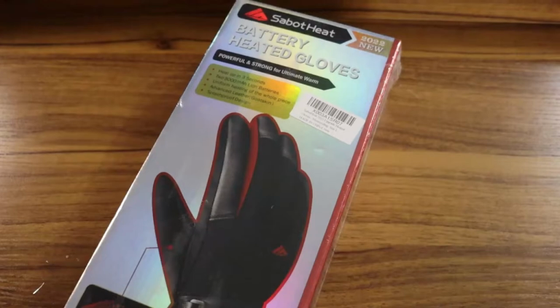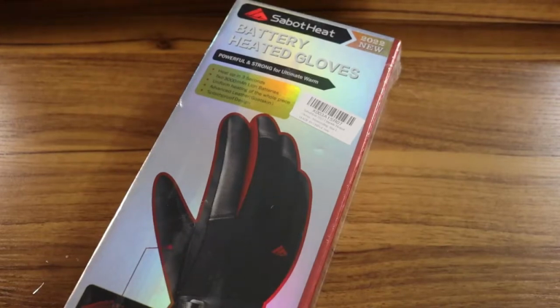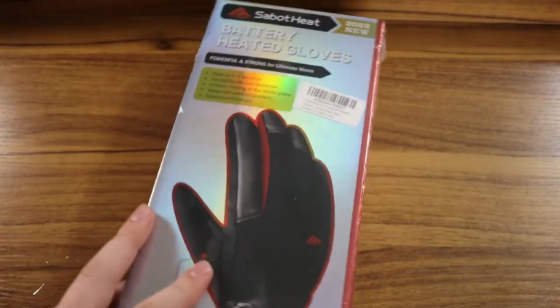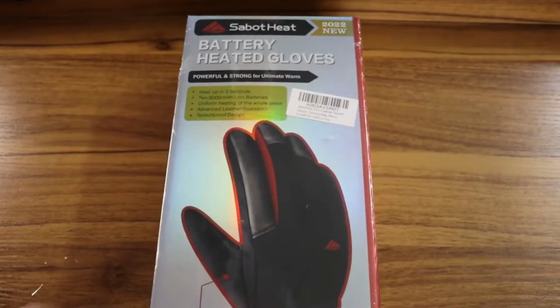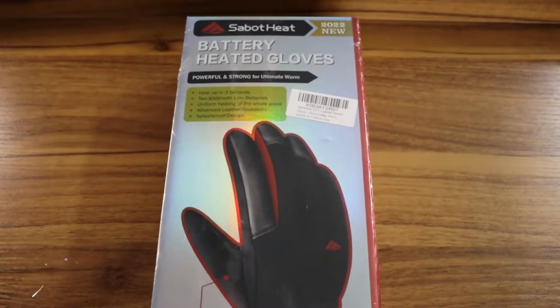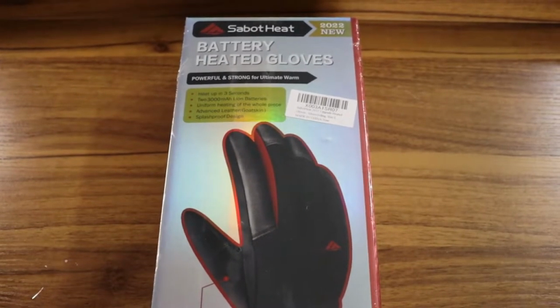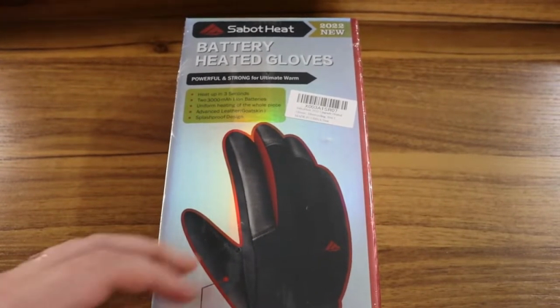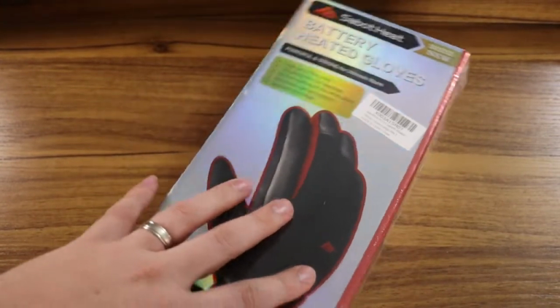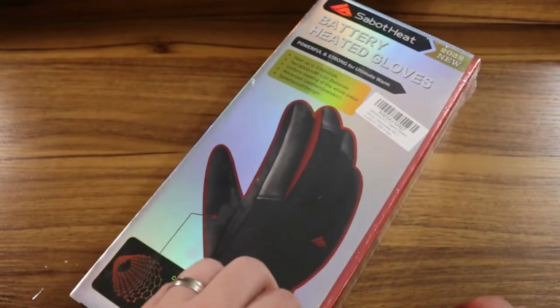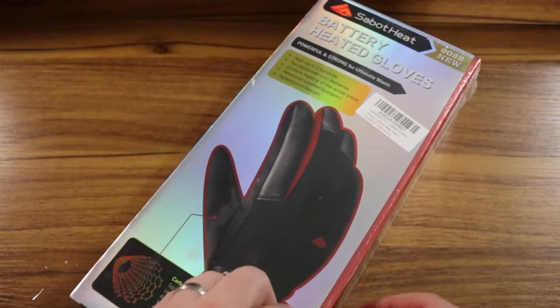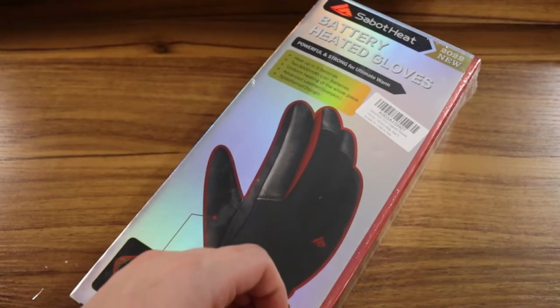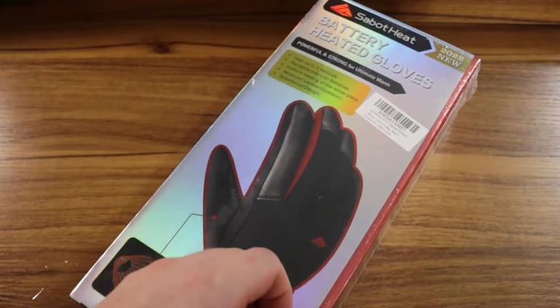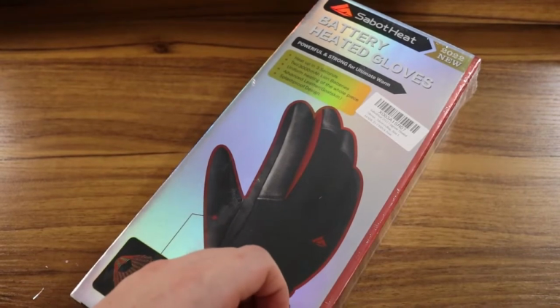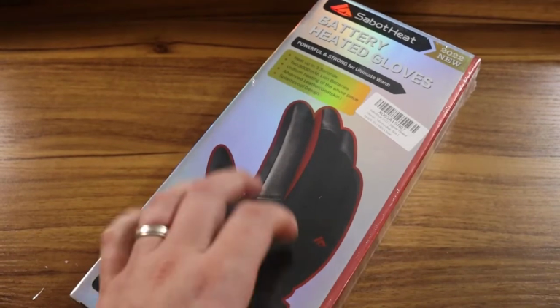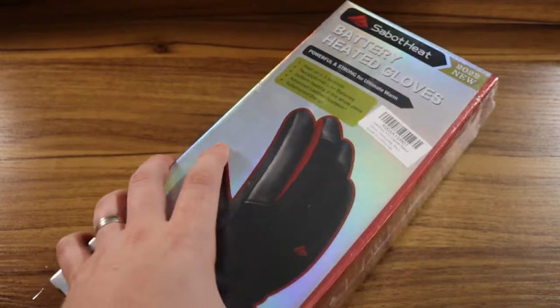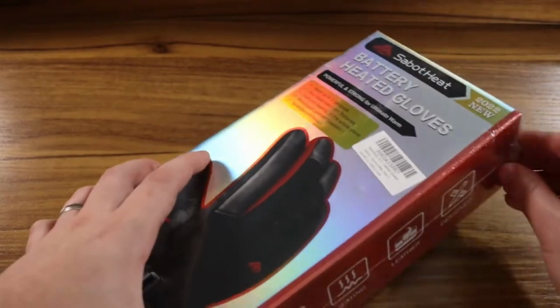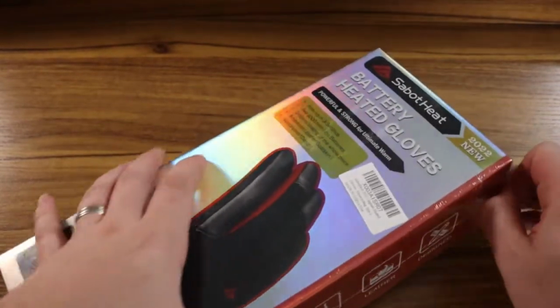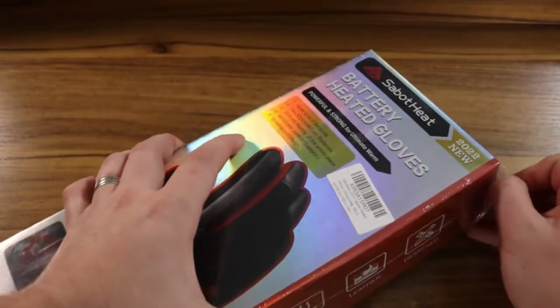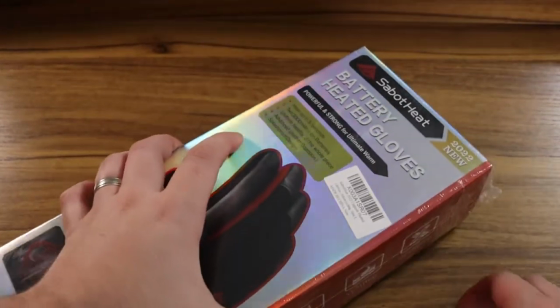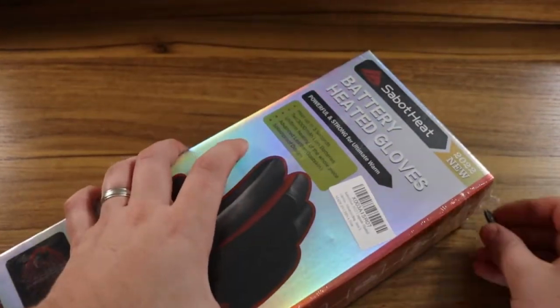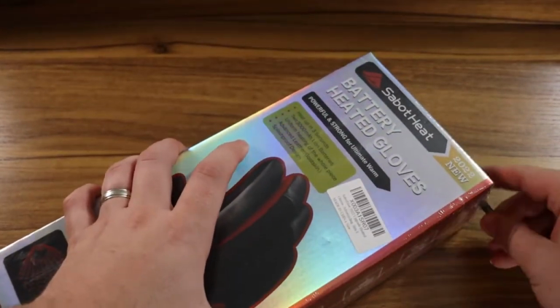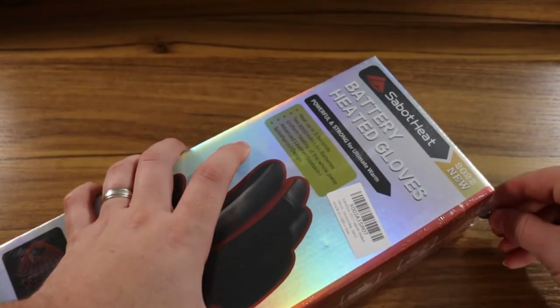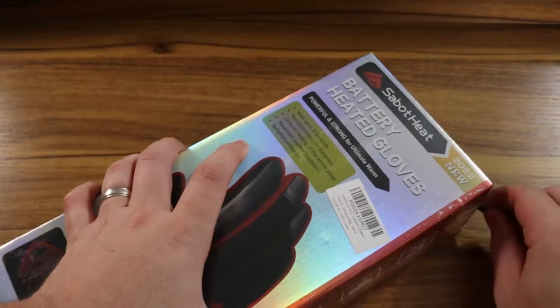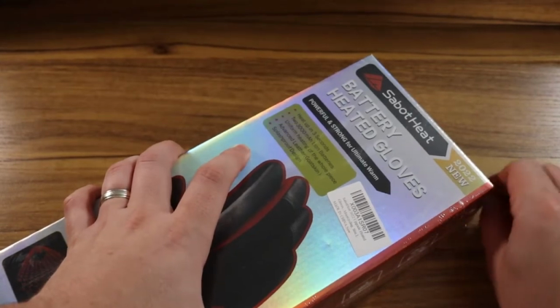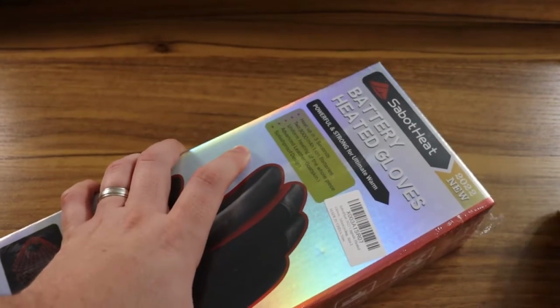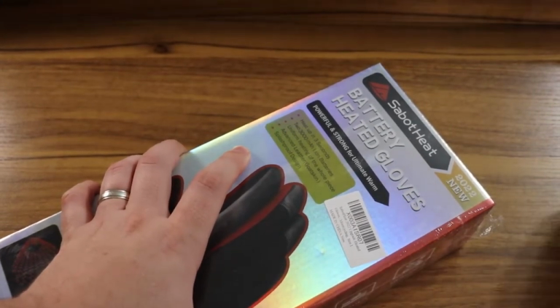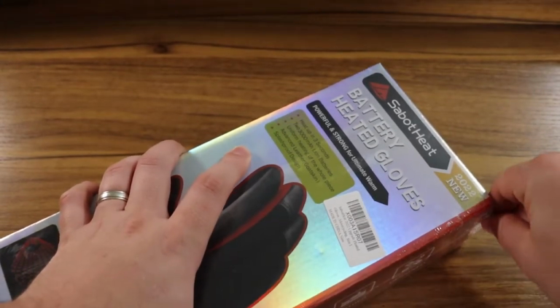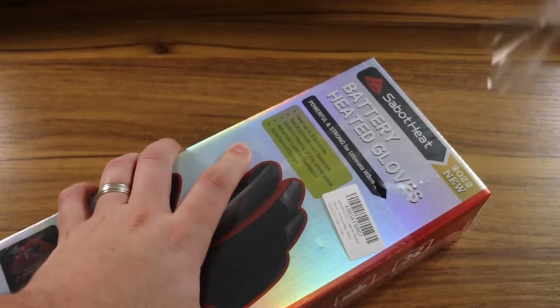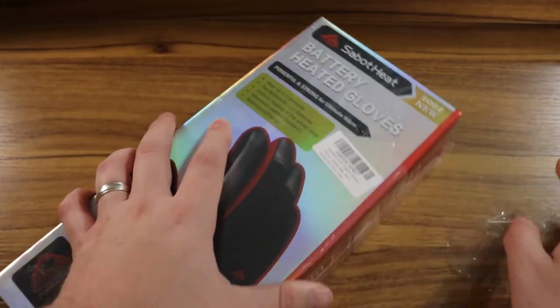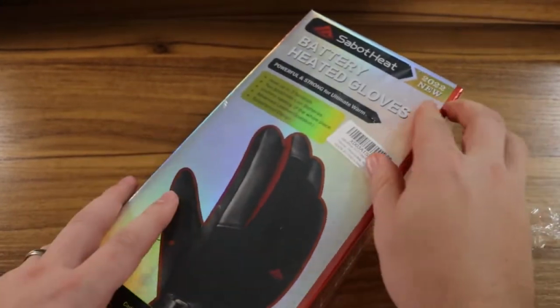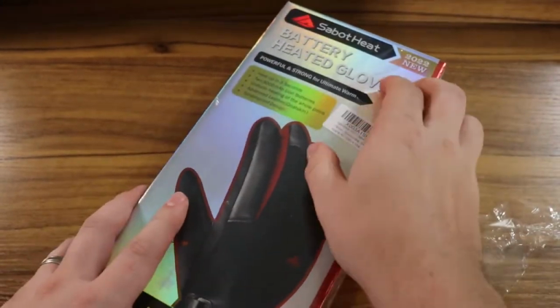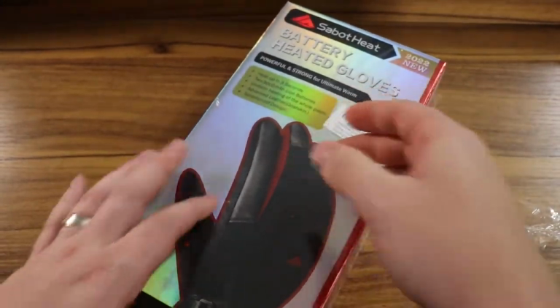Hello everybody, this is Reviews and we're back with a really cool item. This is the Sabo Heat Battery Heated Gloves. These are perfect gloves for wintertime, which is coming up as of the time I'm recording this review. If you want to skip the review and just know how awesome they are — they're great. I think they work wonderfully.